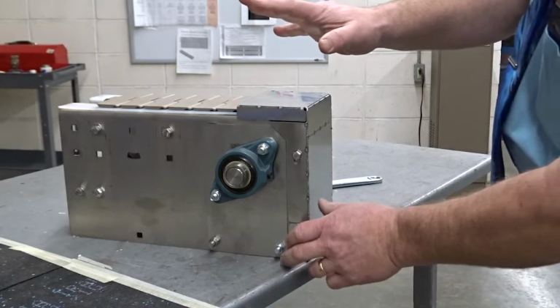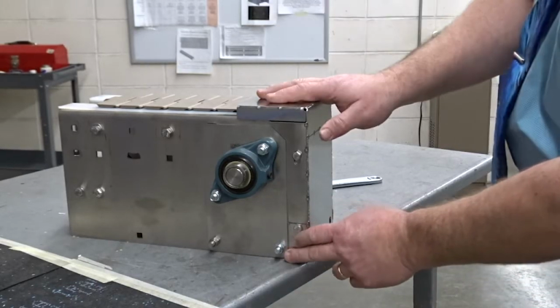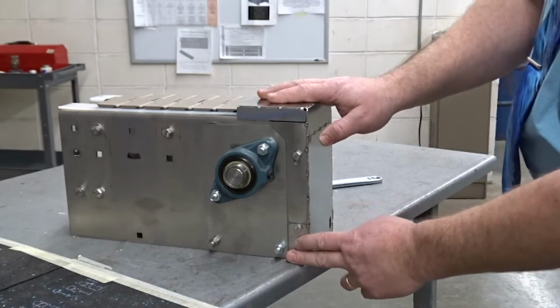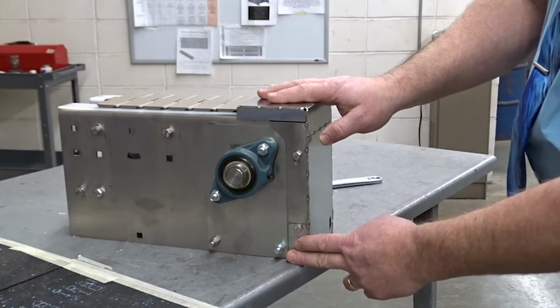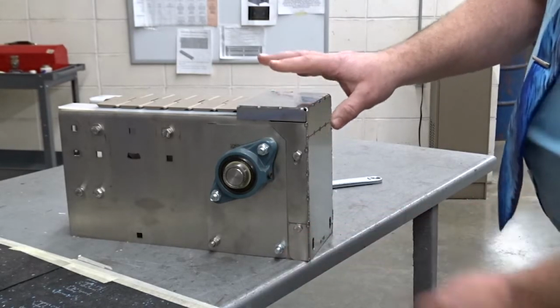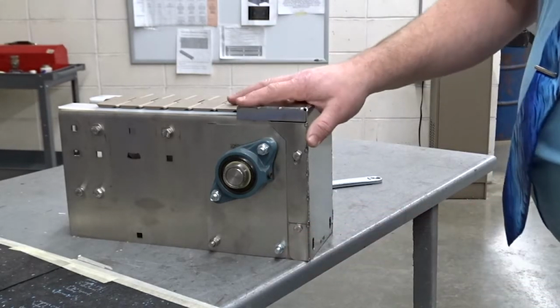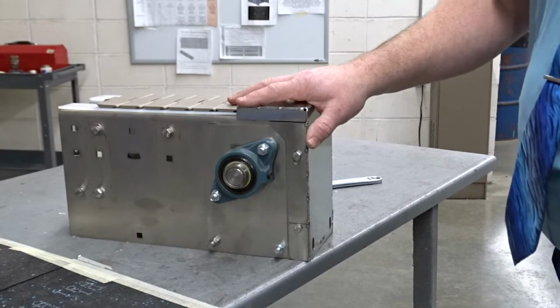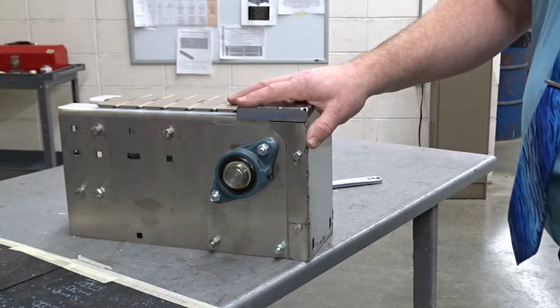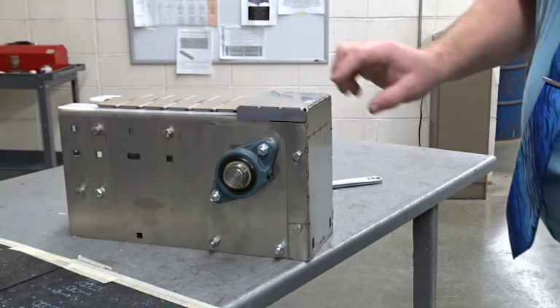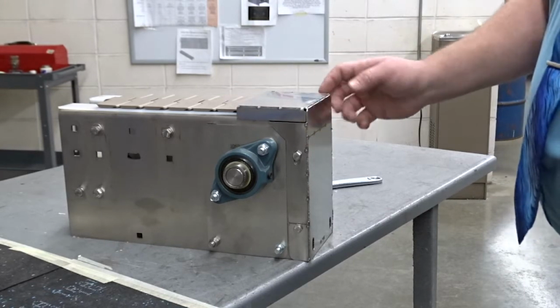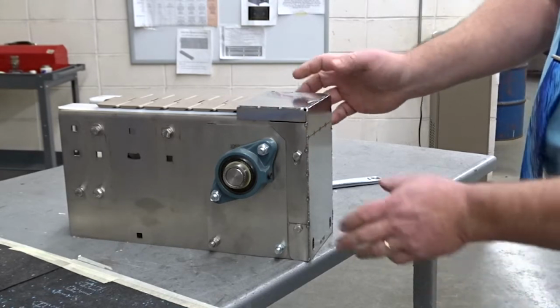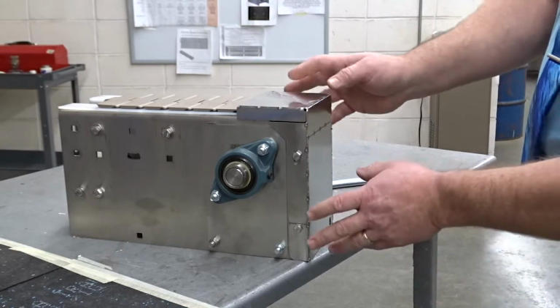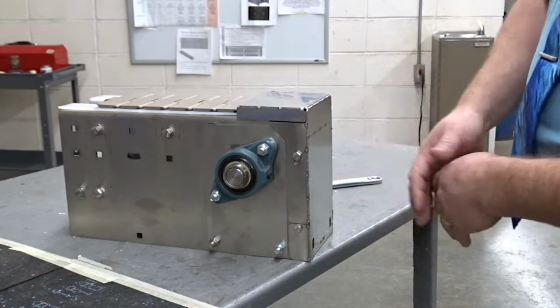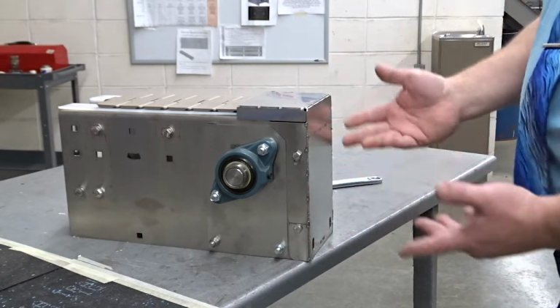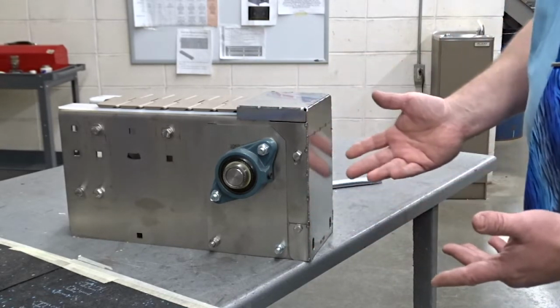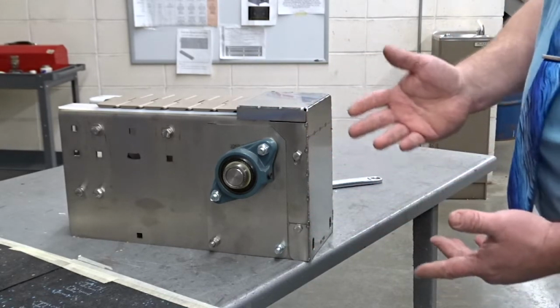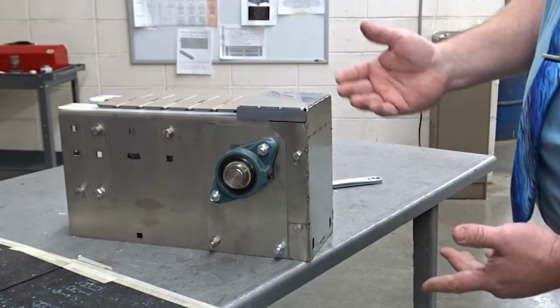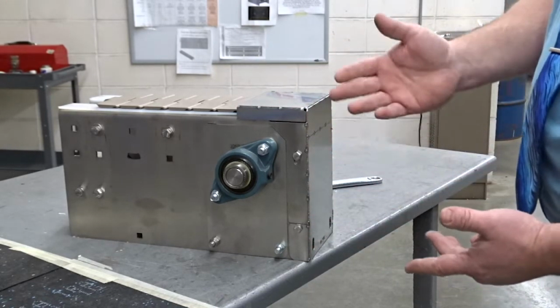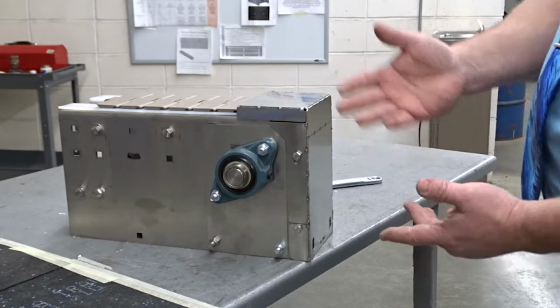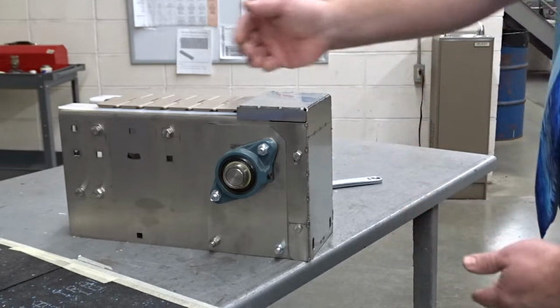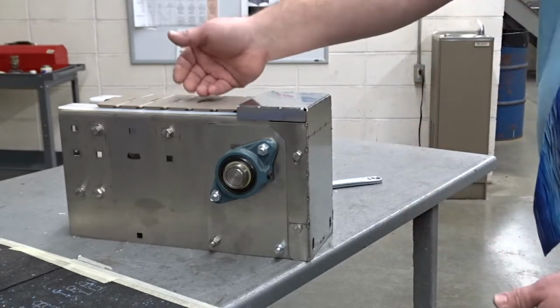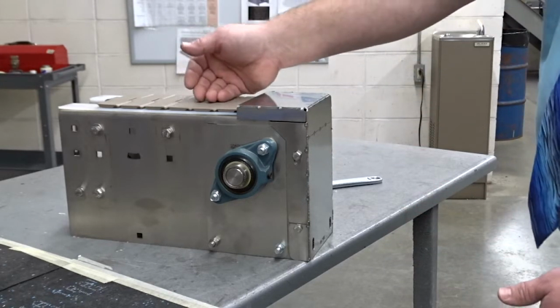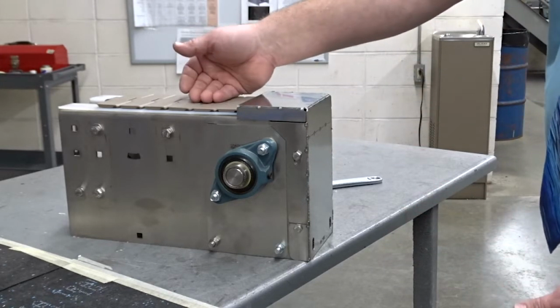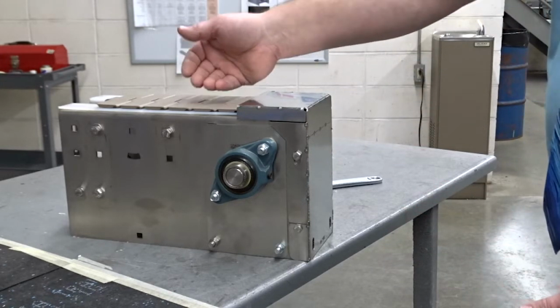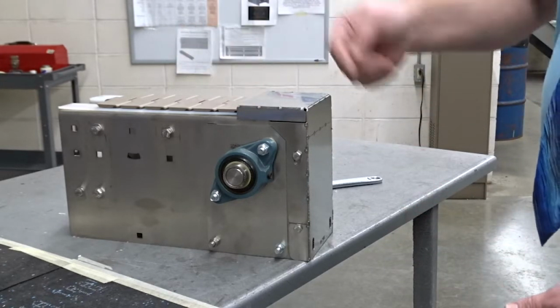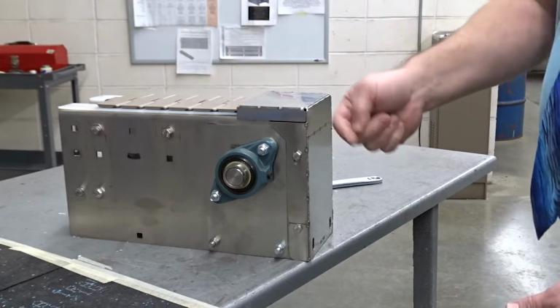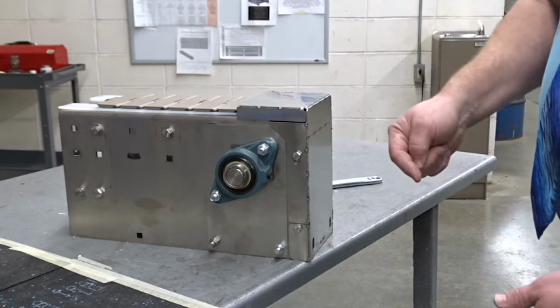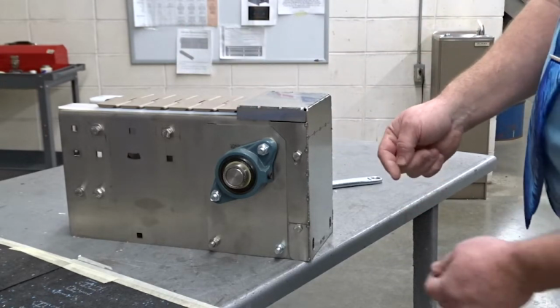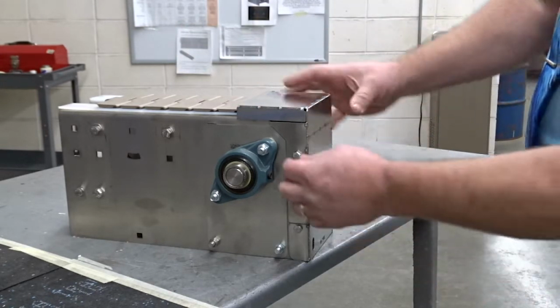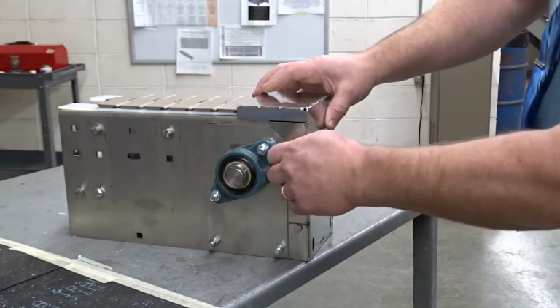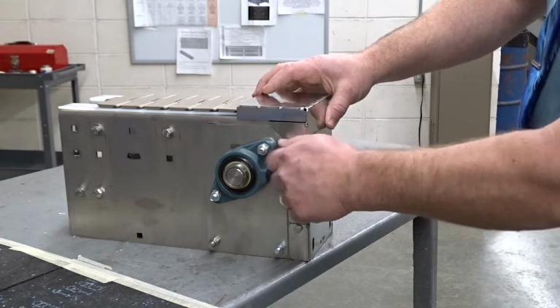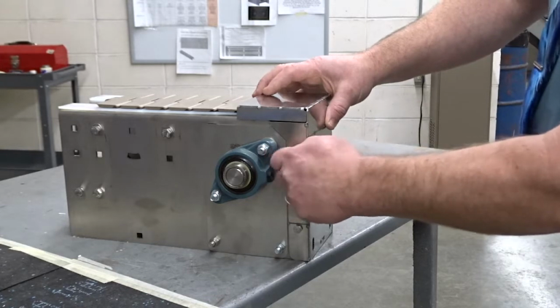When you get your NERCON conveyor, it's going to come with an end cap that looks like this. You may want to modify it to allow for certain things. For example, if you want your product to discharge off the end of this conveyor, just simply unbolt it.